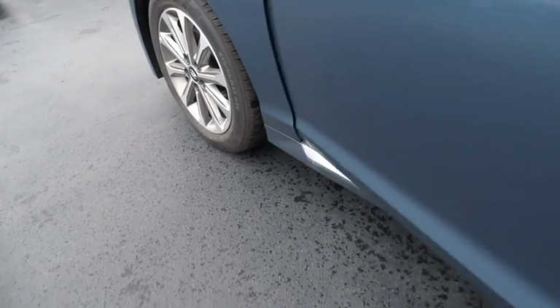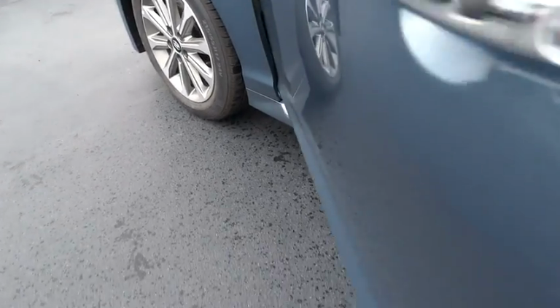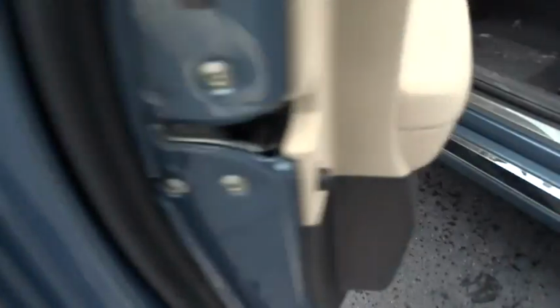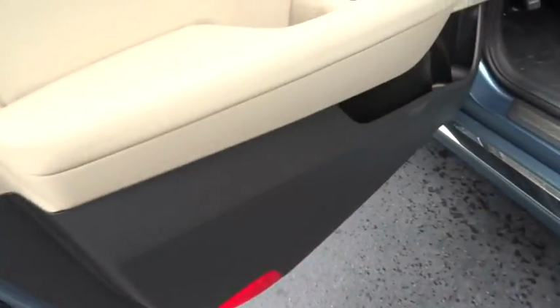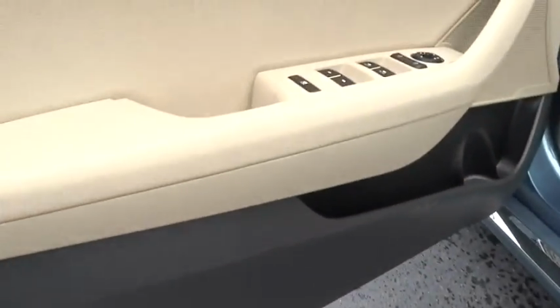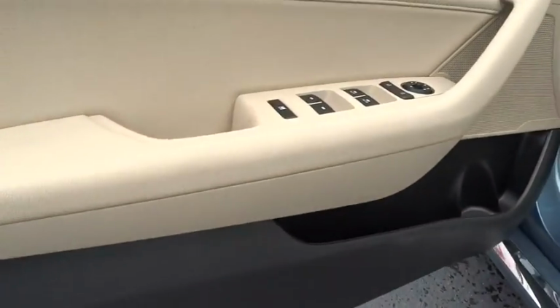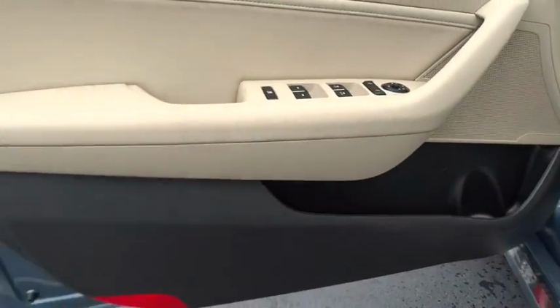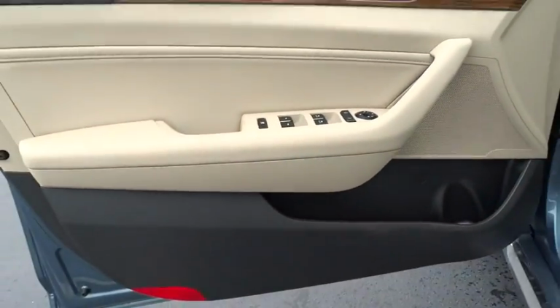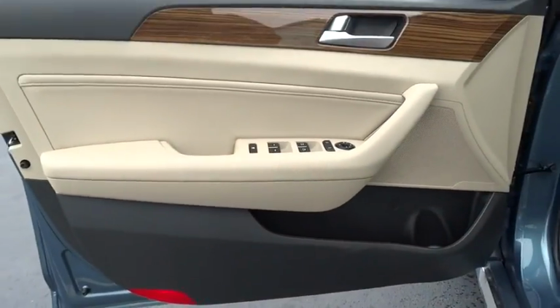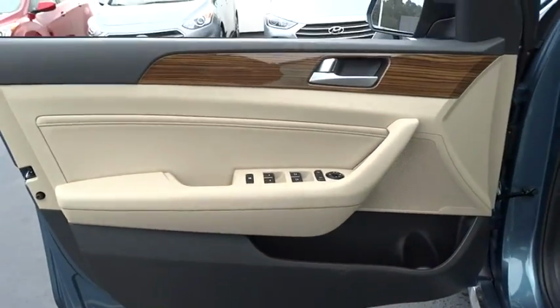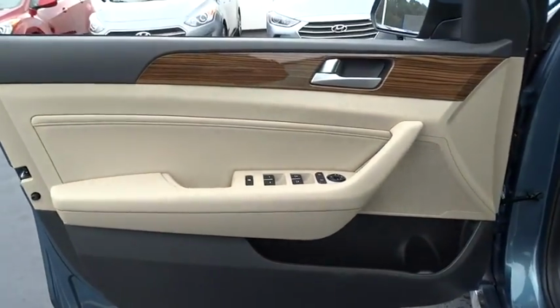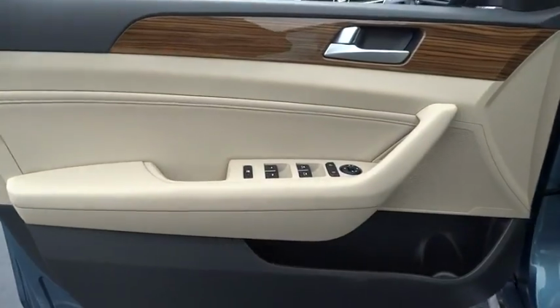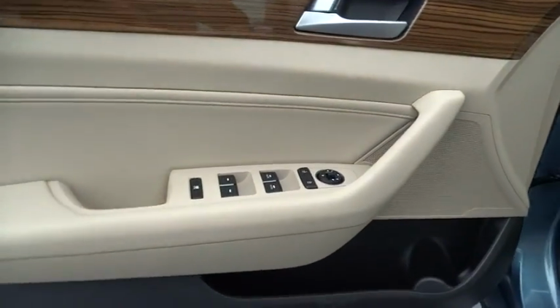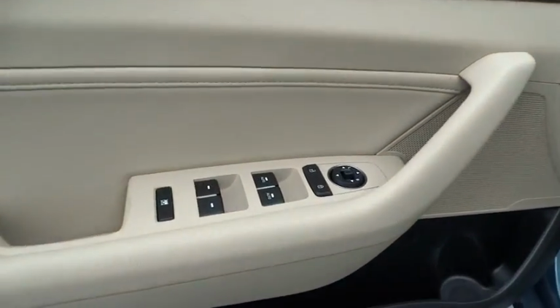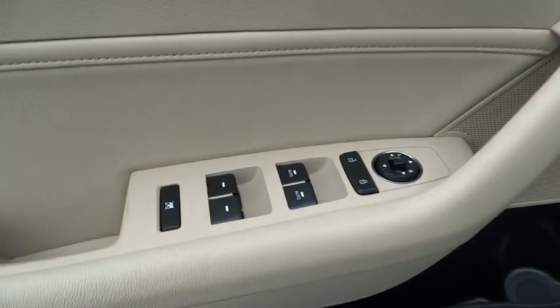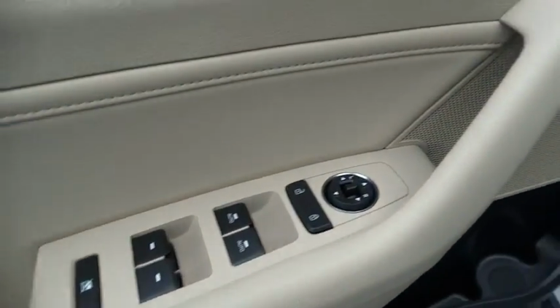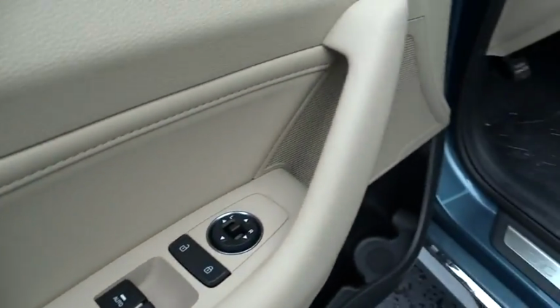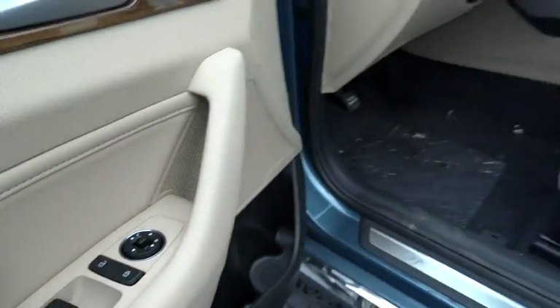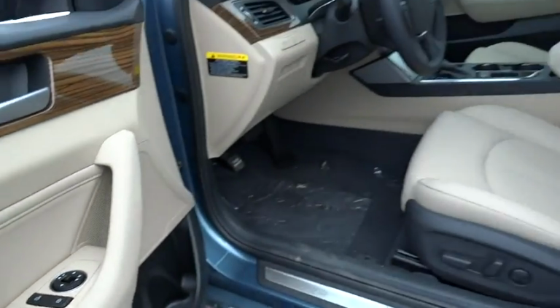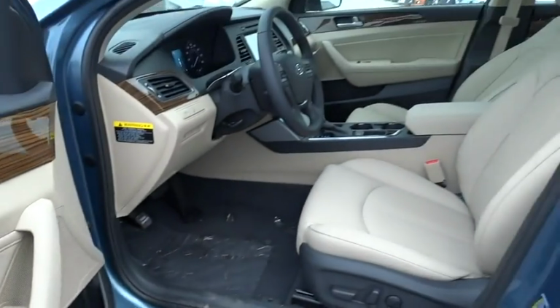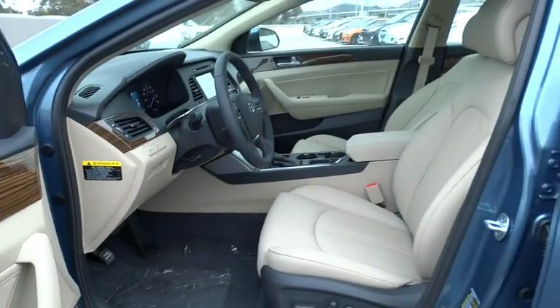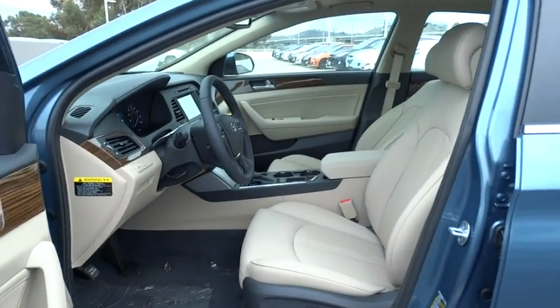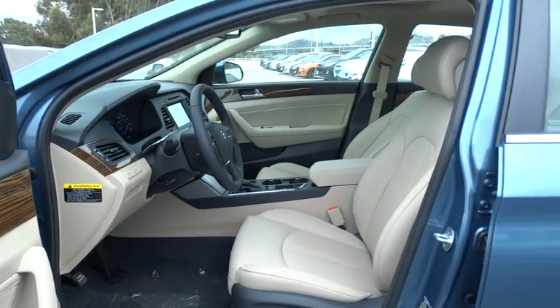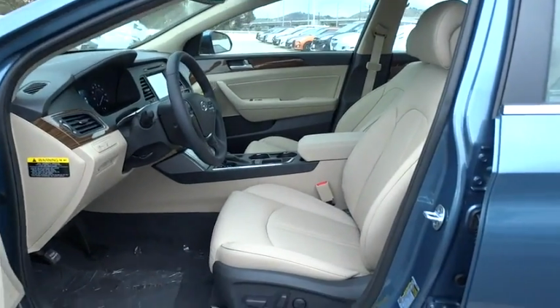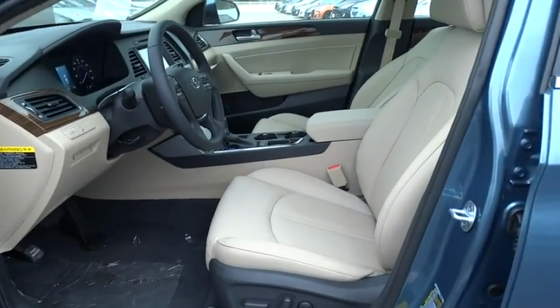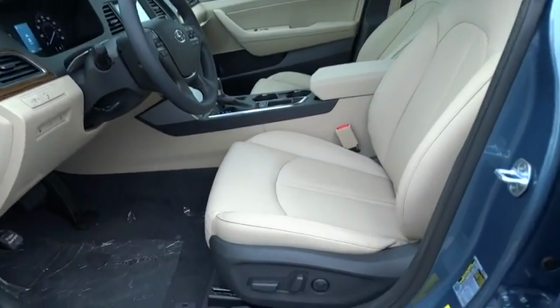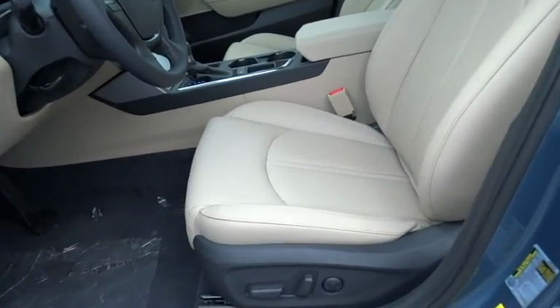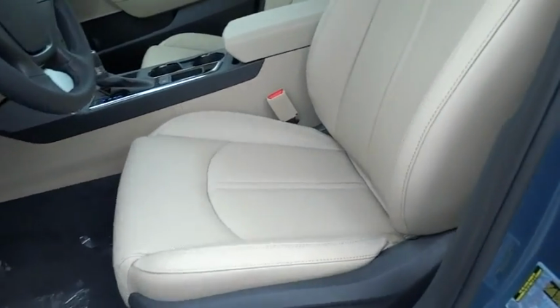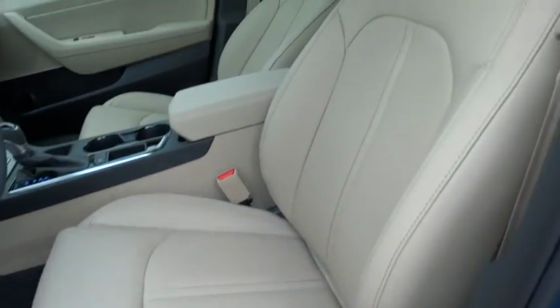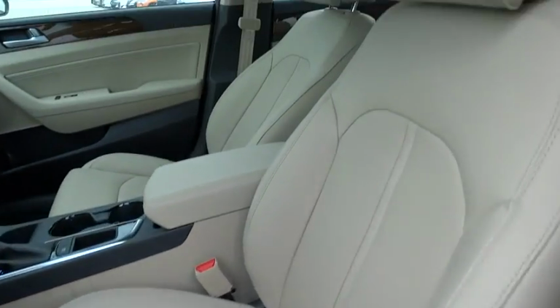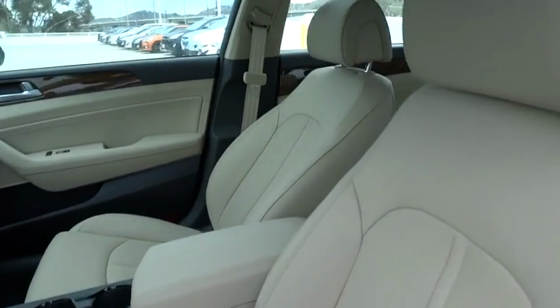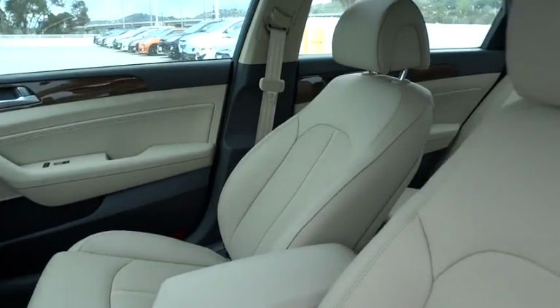Moonroof, leather-wrapped steering wheel, Bluetooth, power steering, adjustable steering wheel, aluminum wheels, cruise control, keyless start, auto-dimming rear-view mirror, four-wheel disc brakes, AM-FM stereo radio.